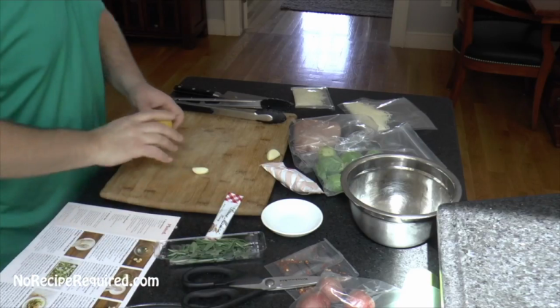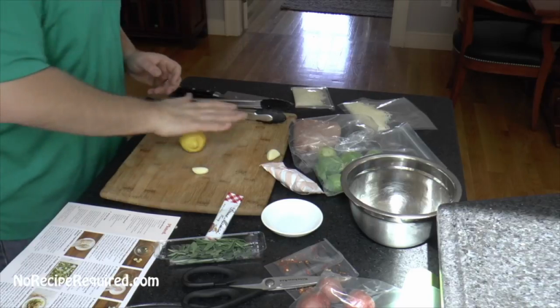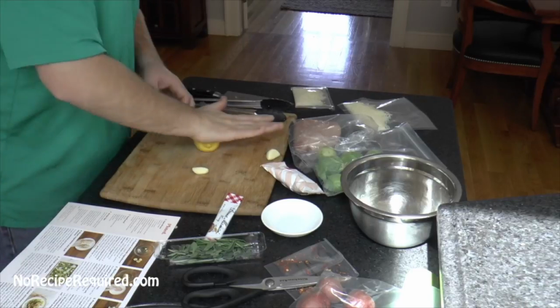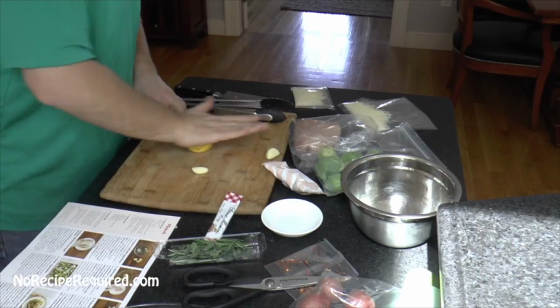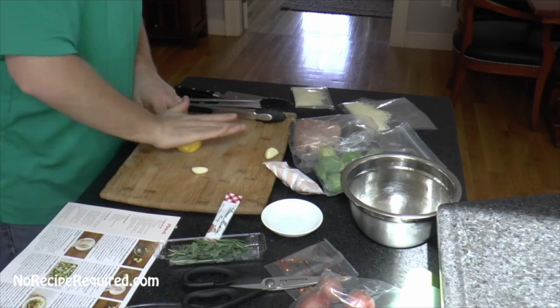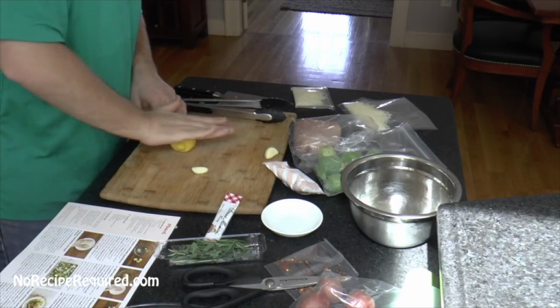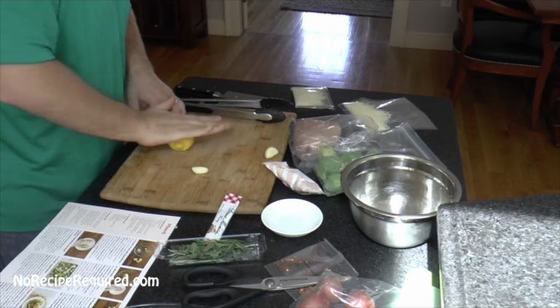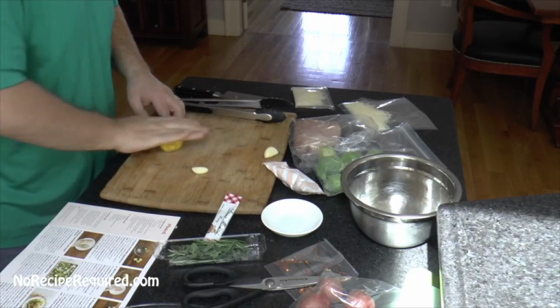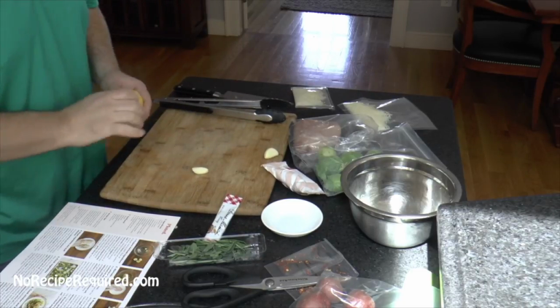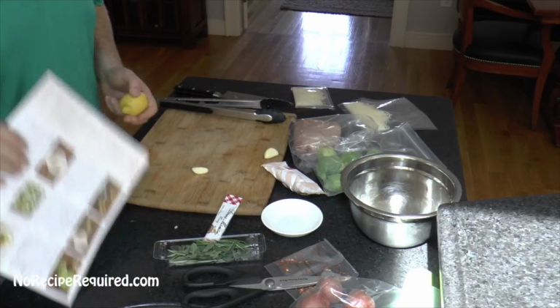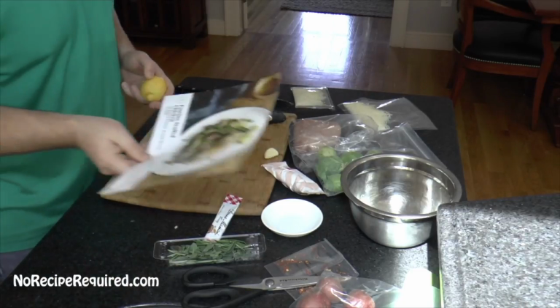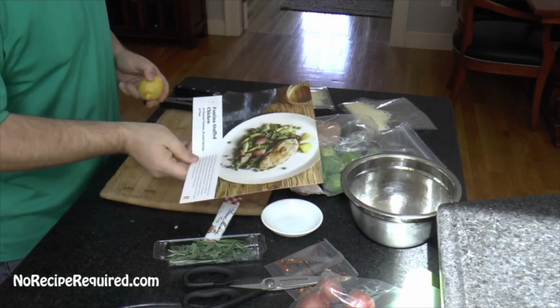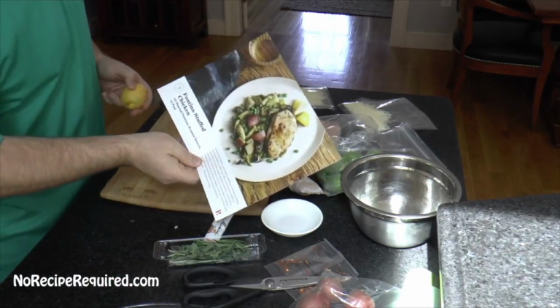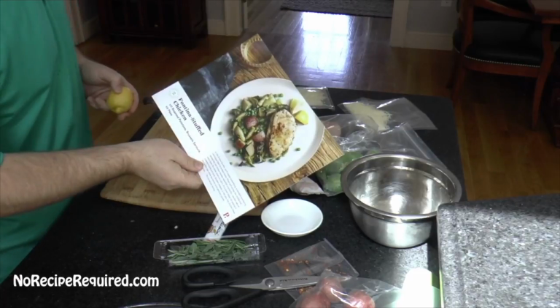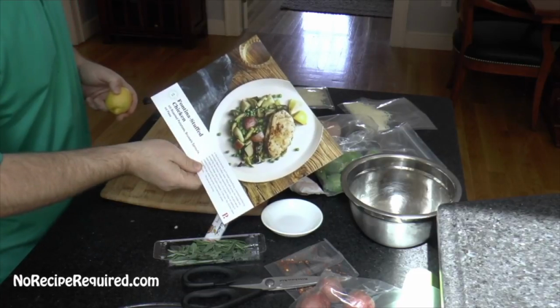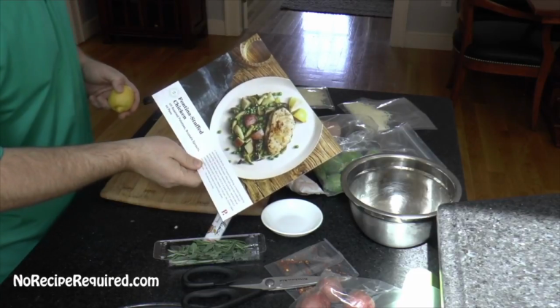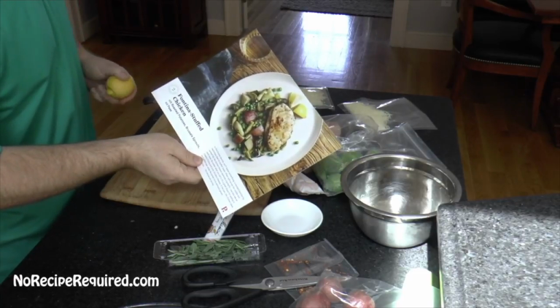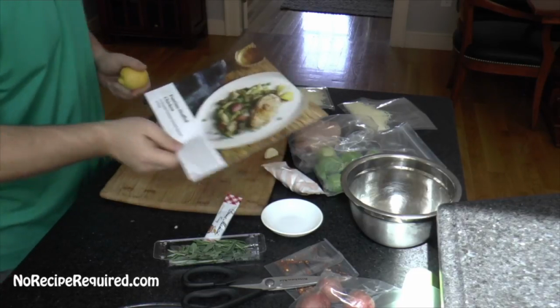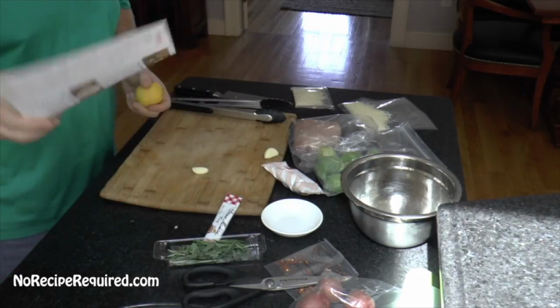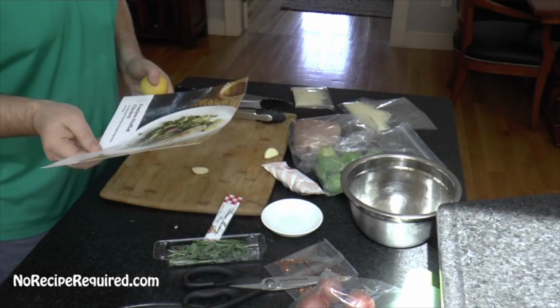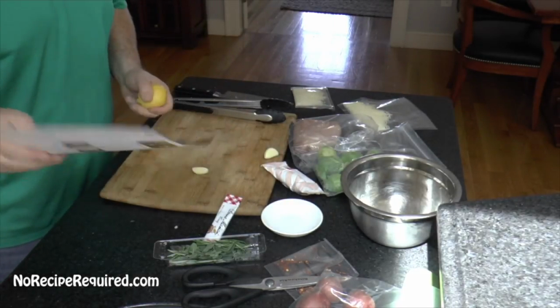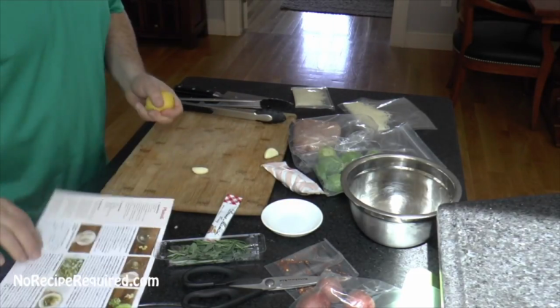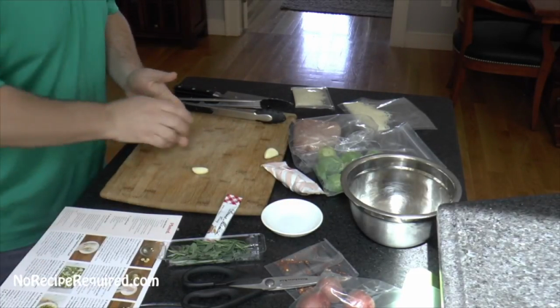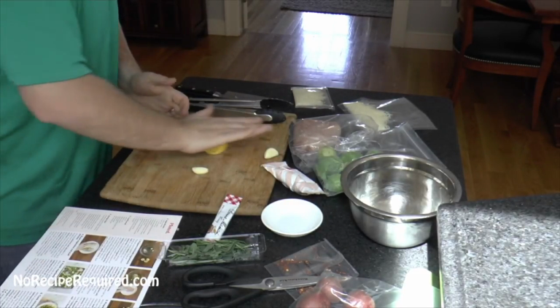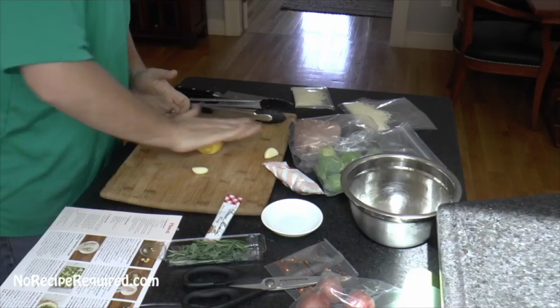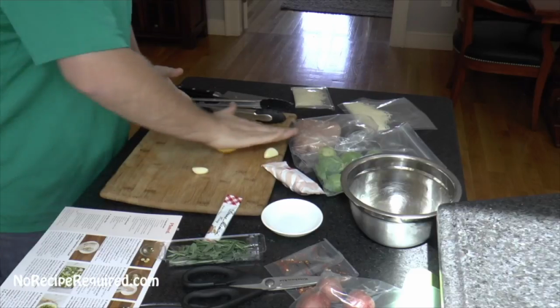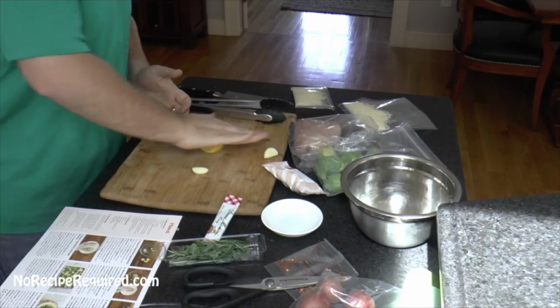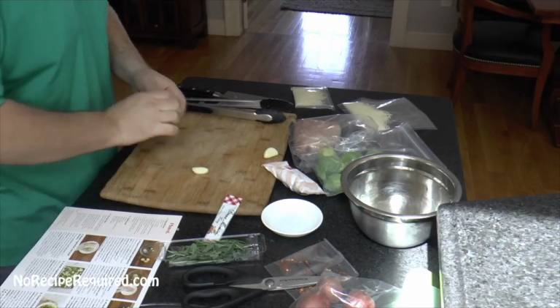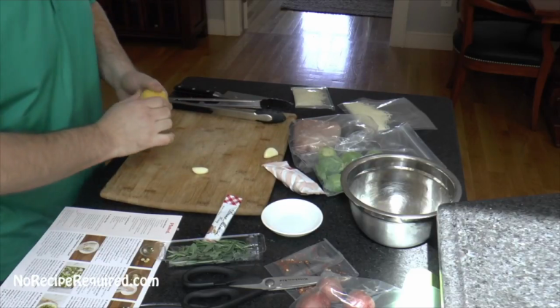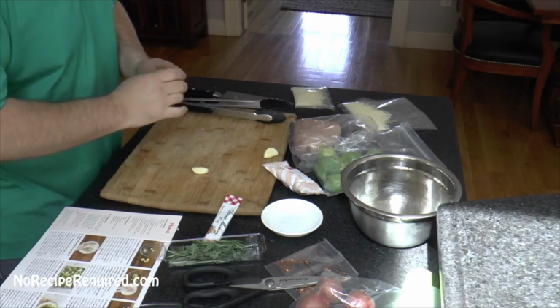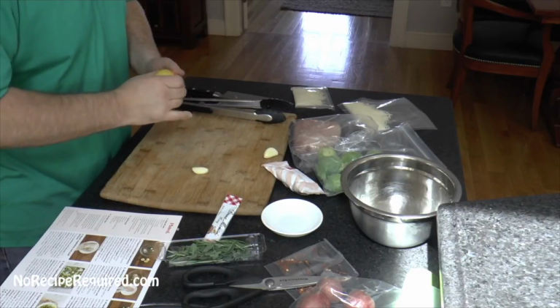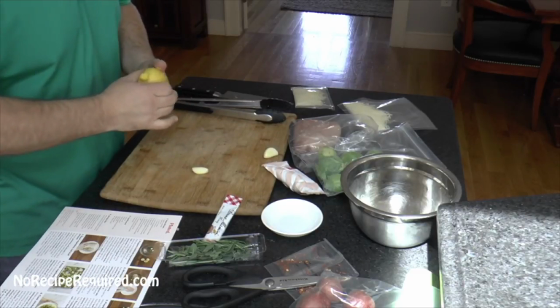All right, let's go ahead and get started on our Plated dish — chicken breast stuffed with fontina cheese. It's a fontina stuffed chicken with potatoes, brussels sprouts, and cheese. First thing we're supposed to do is make a marinade.